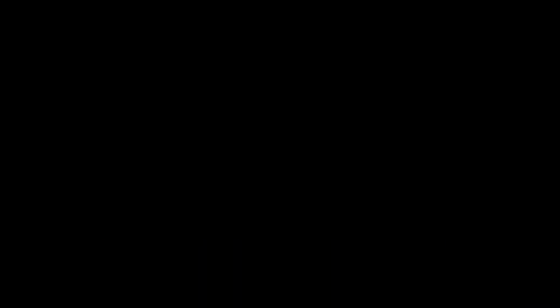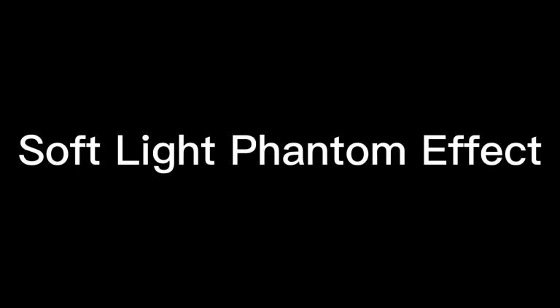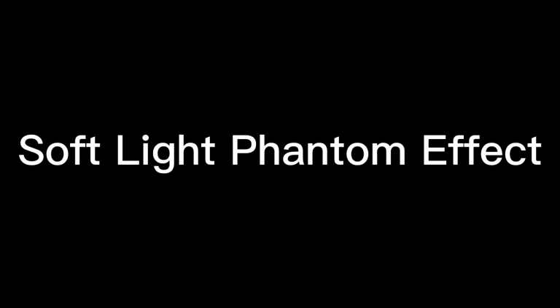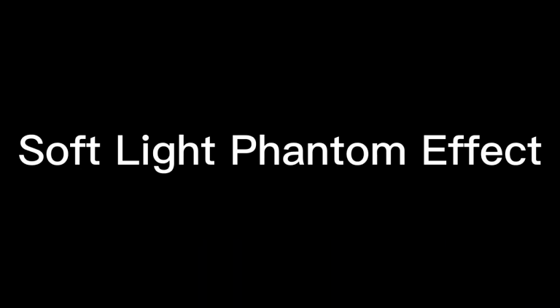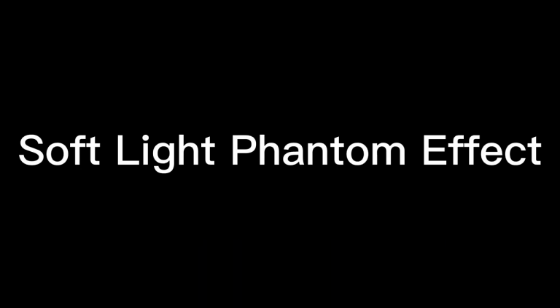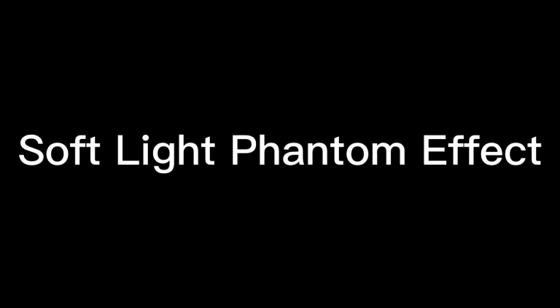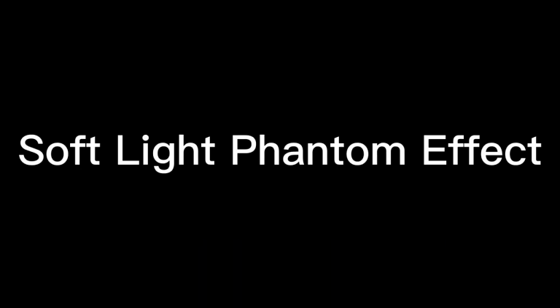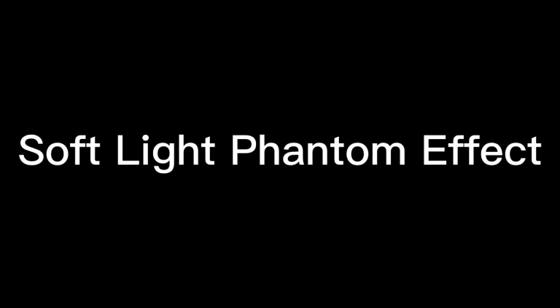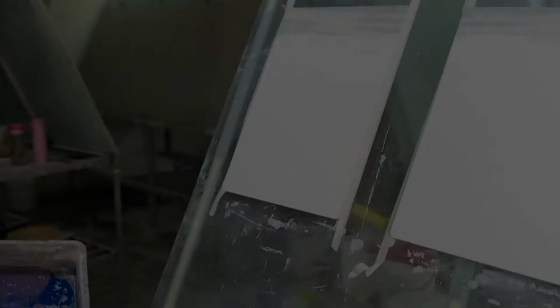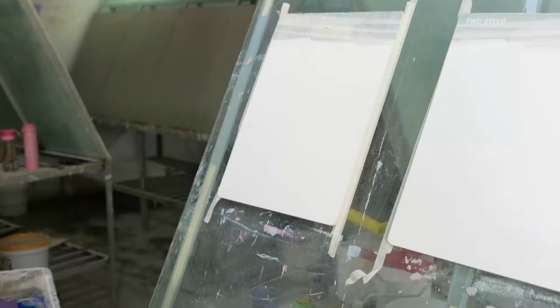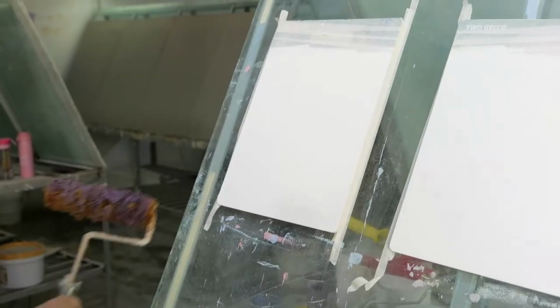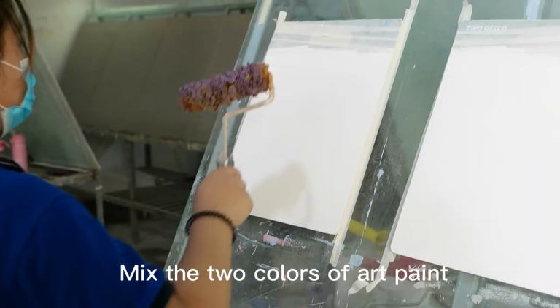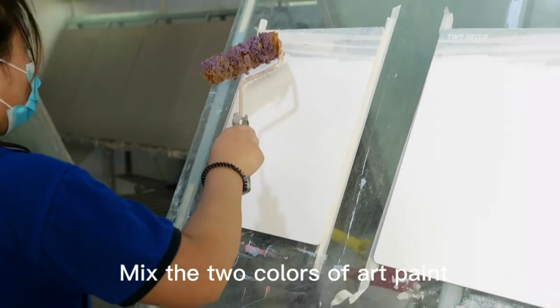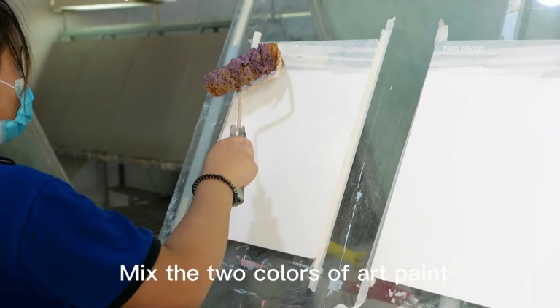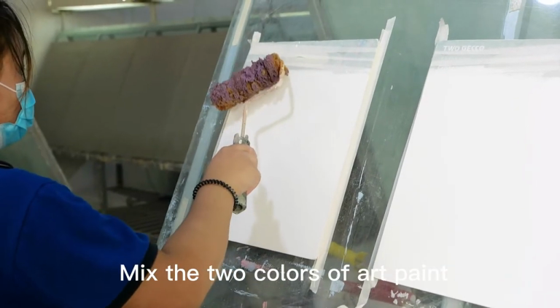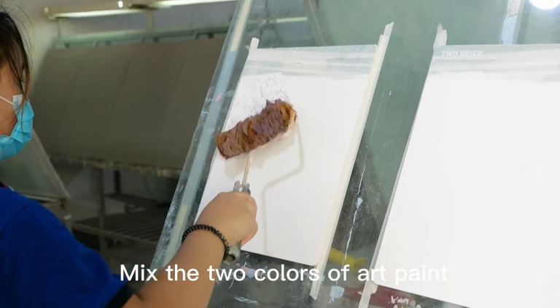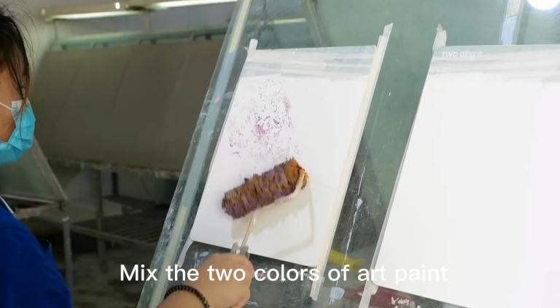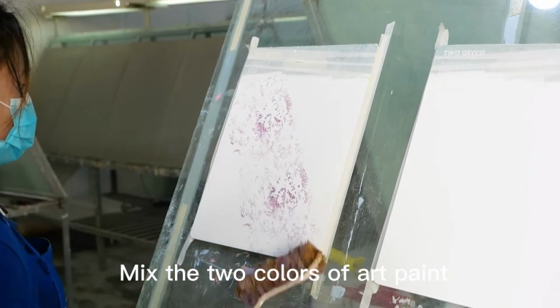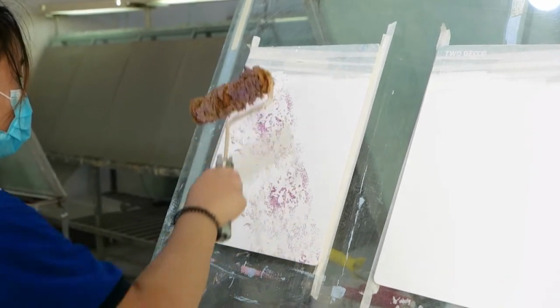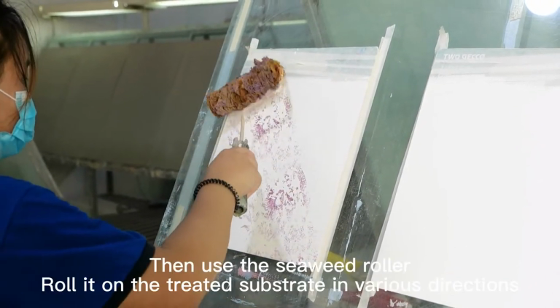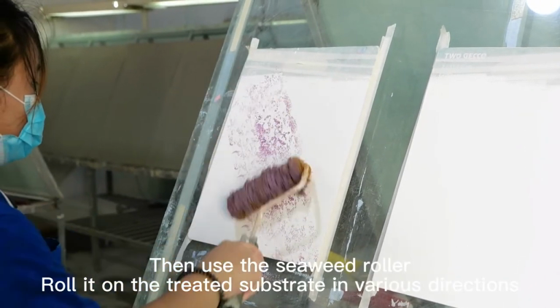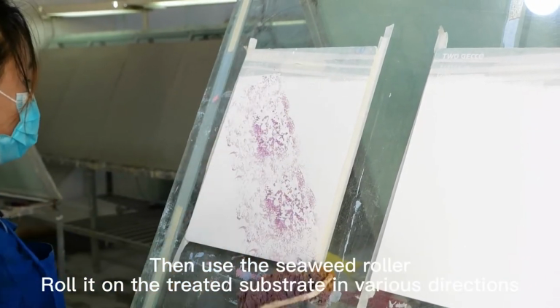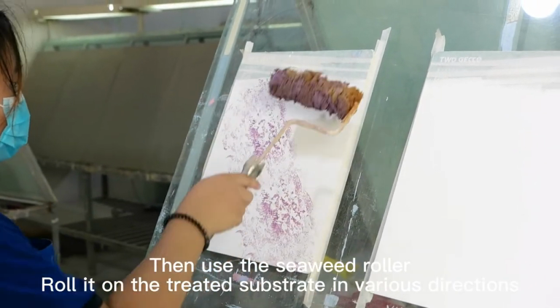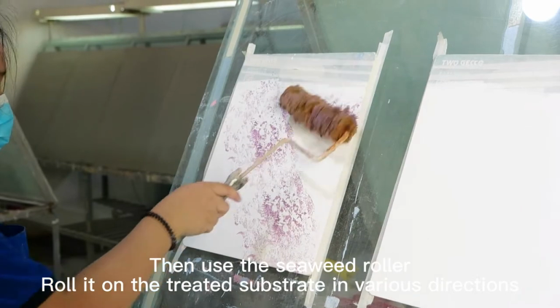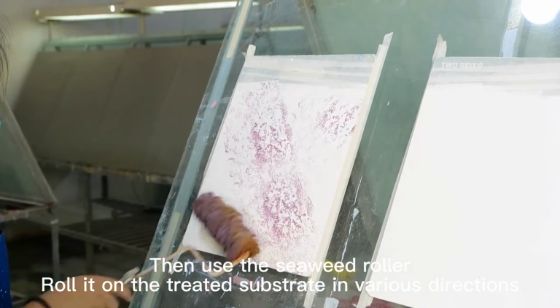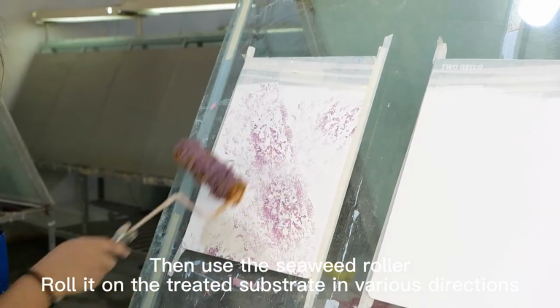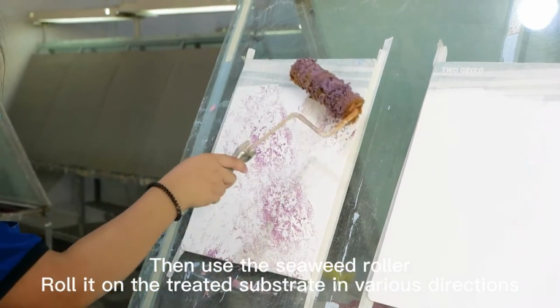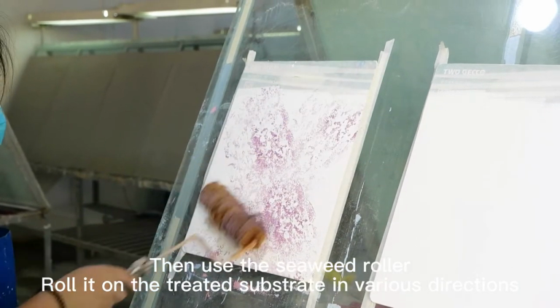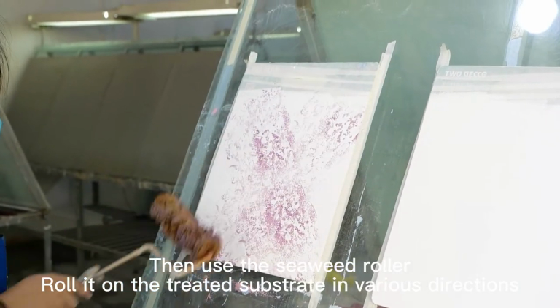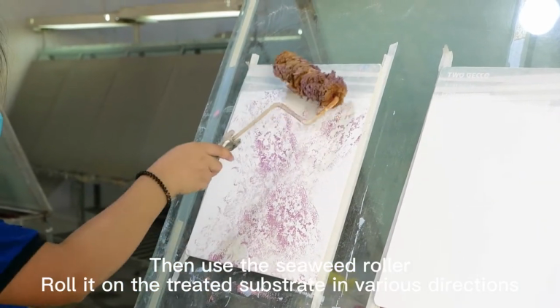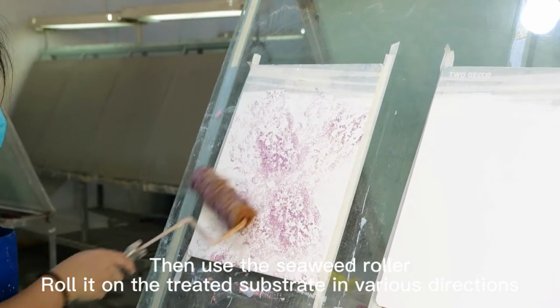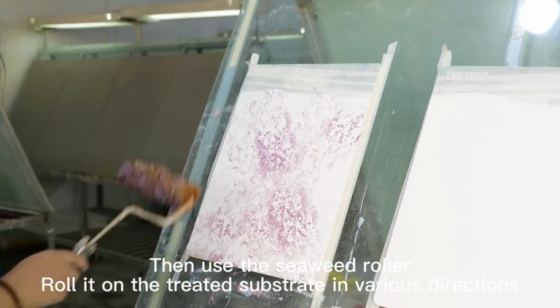Soft light phantom effect. Mix the two colors of art paint, then use the seaweed roller. Roll it on the treated substrate in various directions.